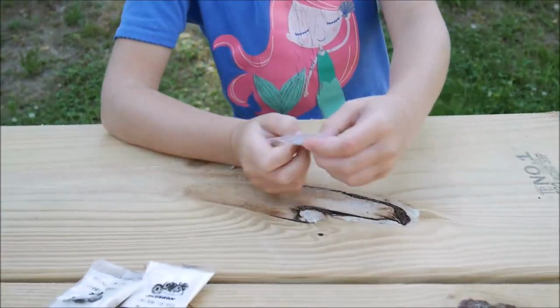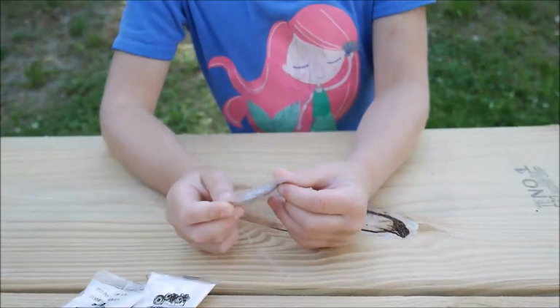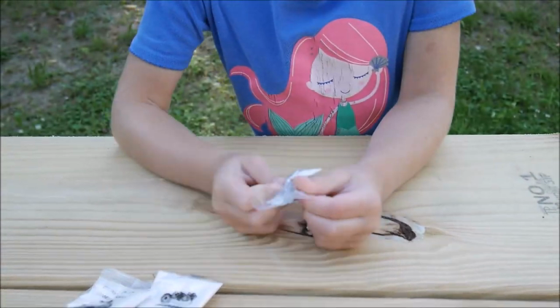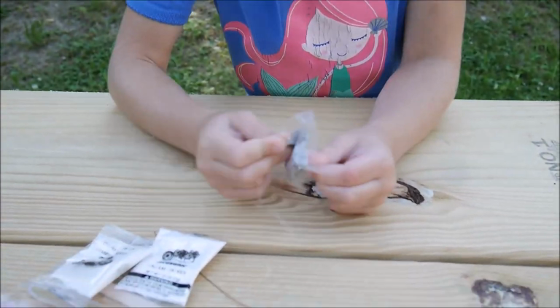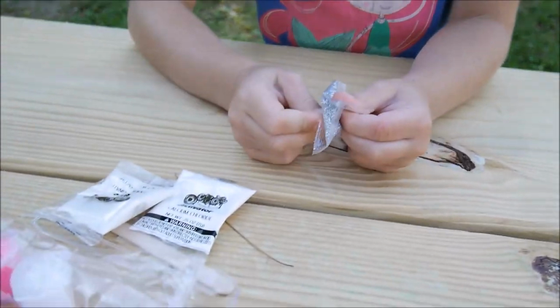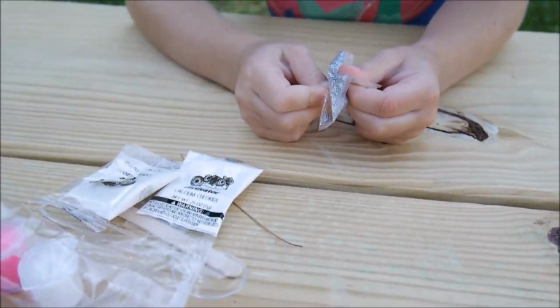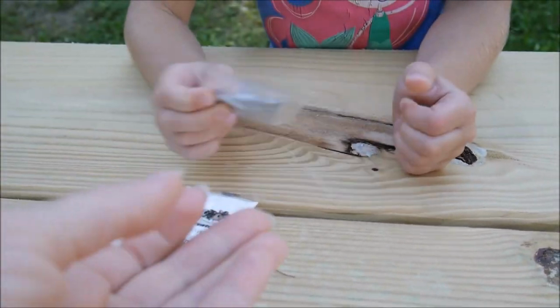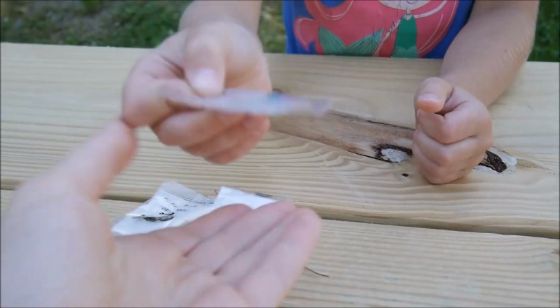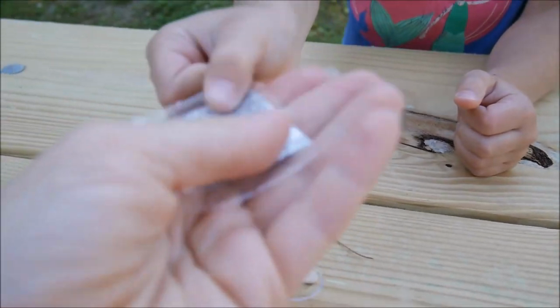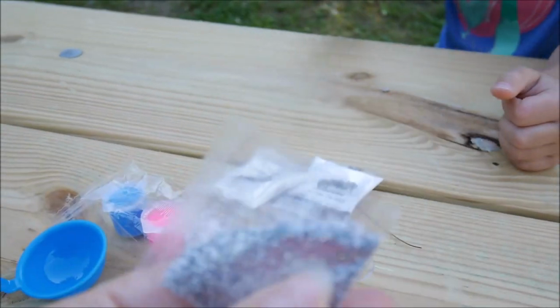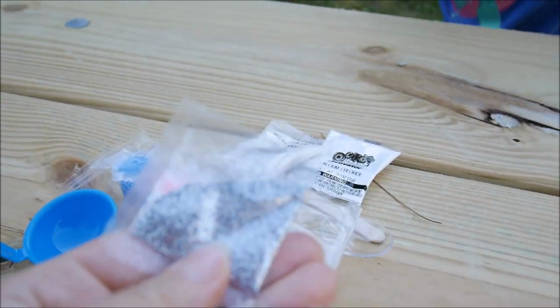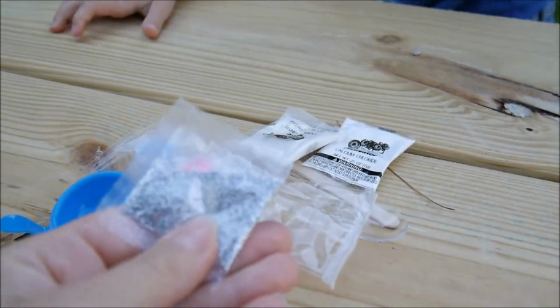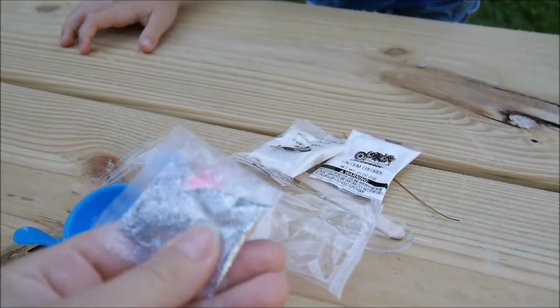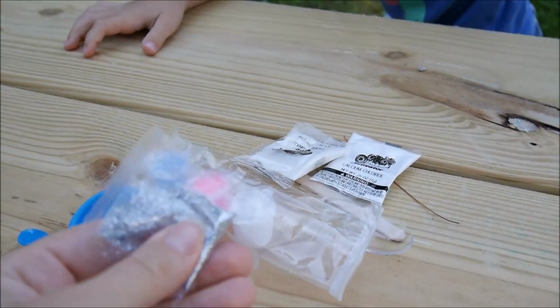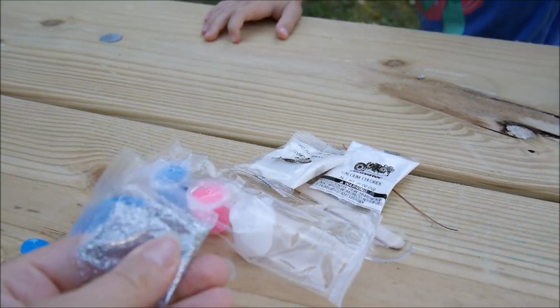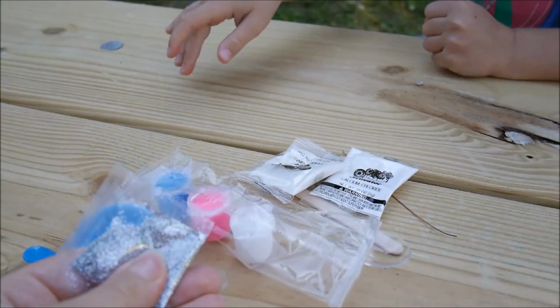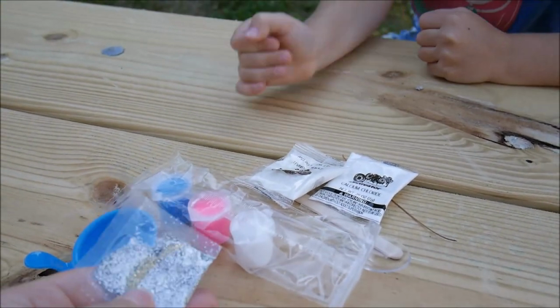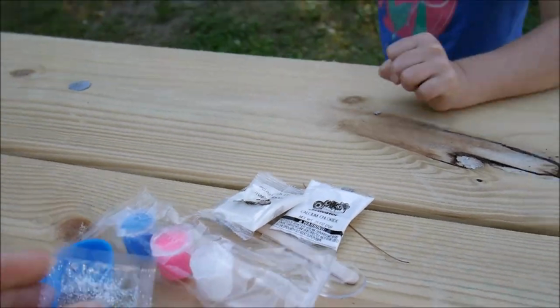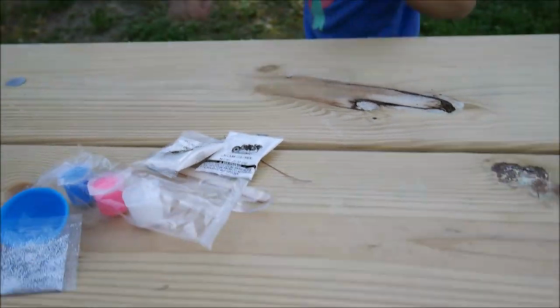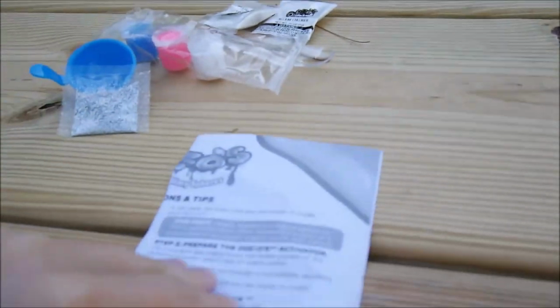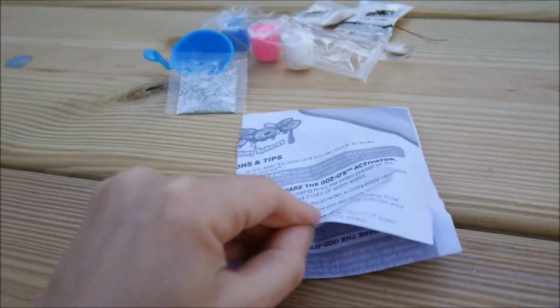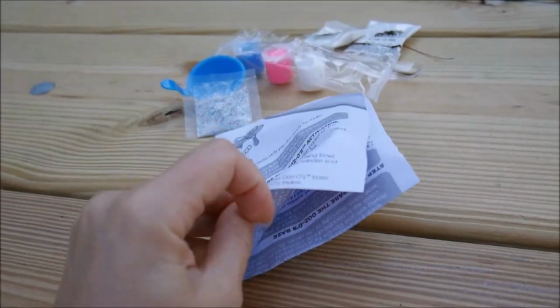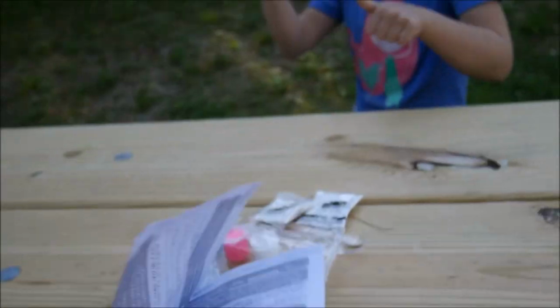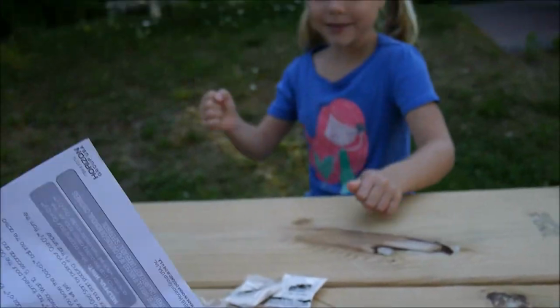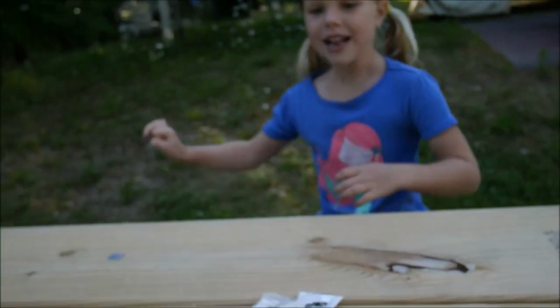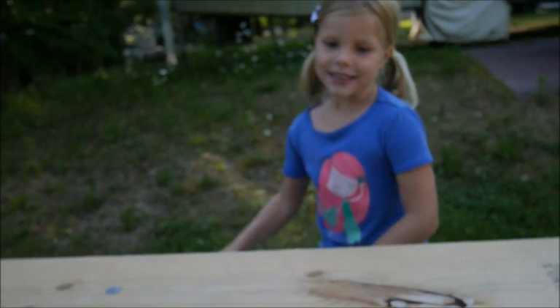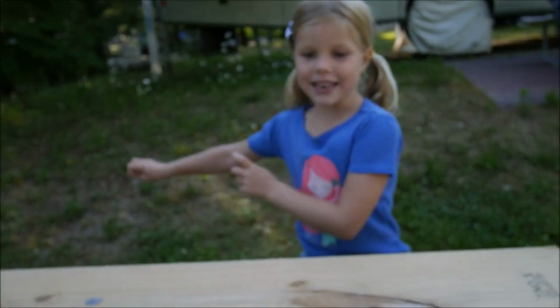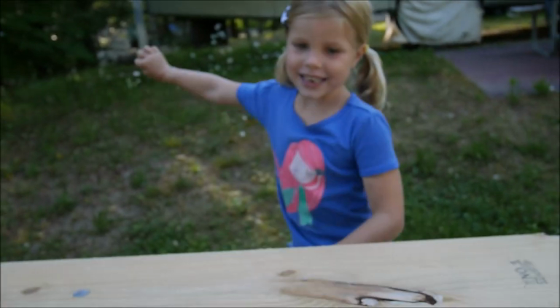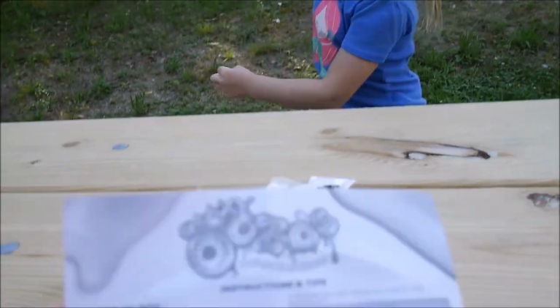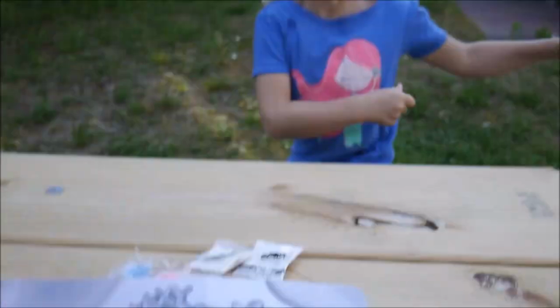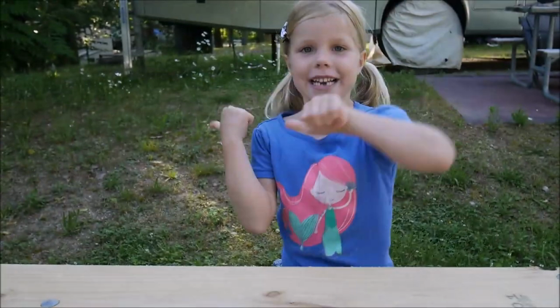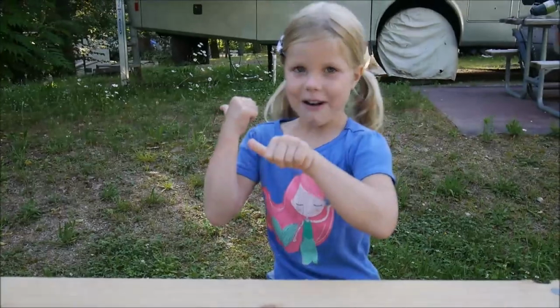That's a silver glitter. So let's get started! Let's start with the instructions. Yes, and let's get to the next part.